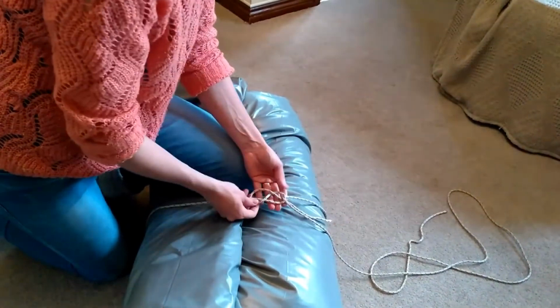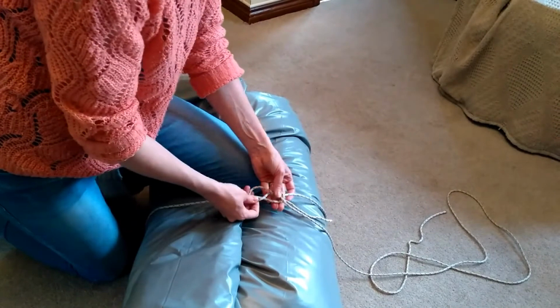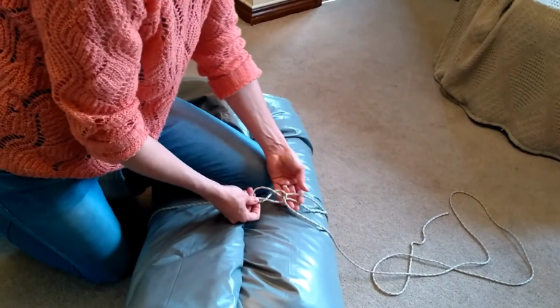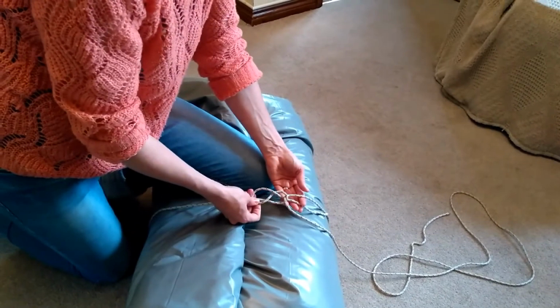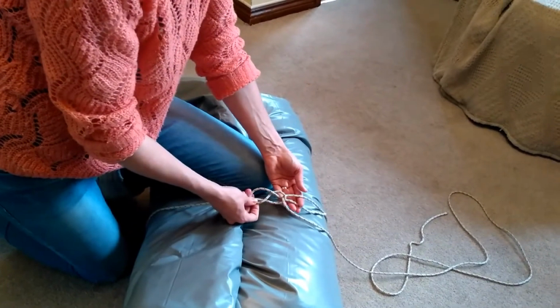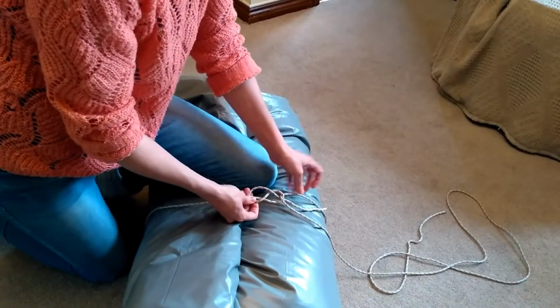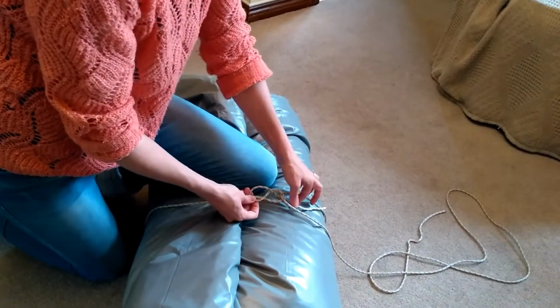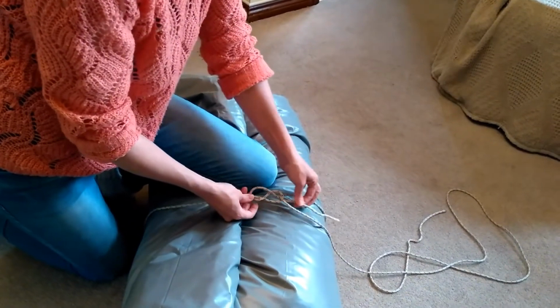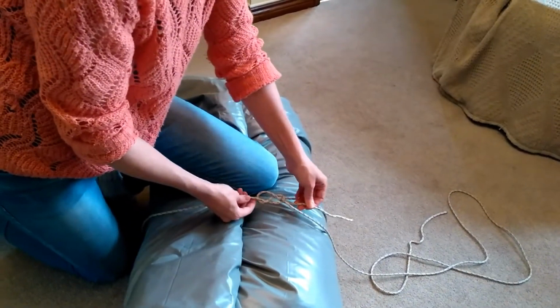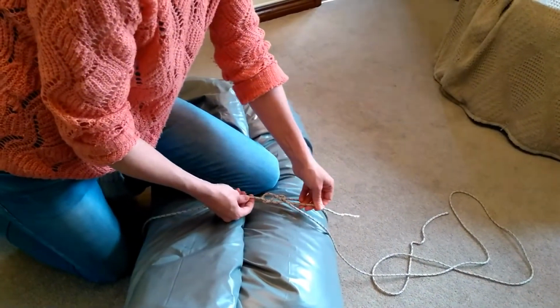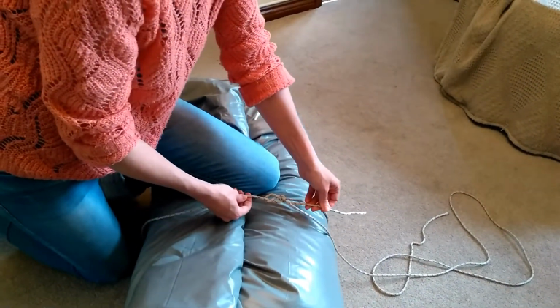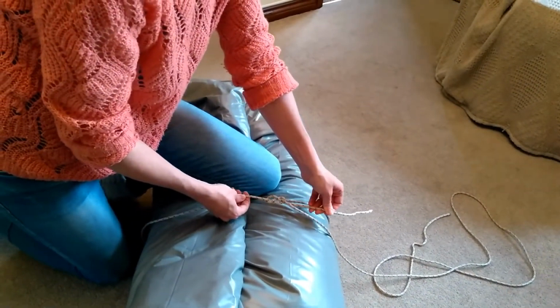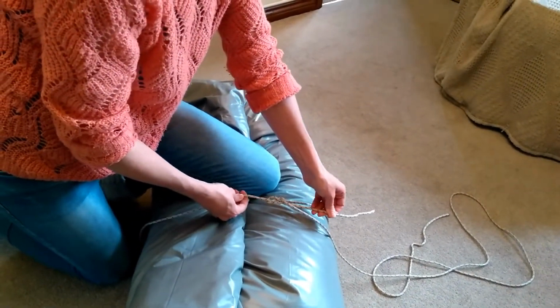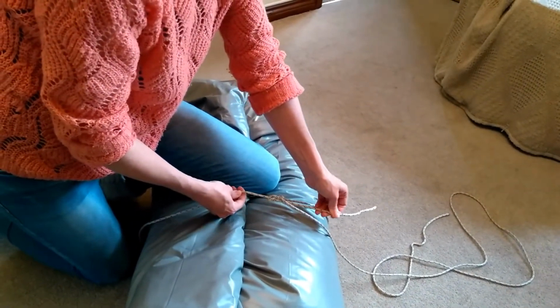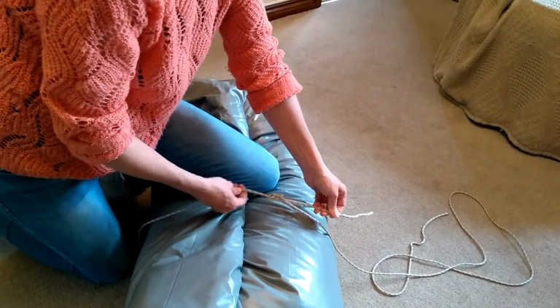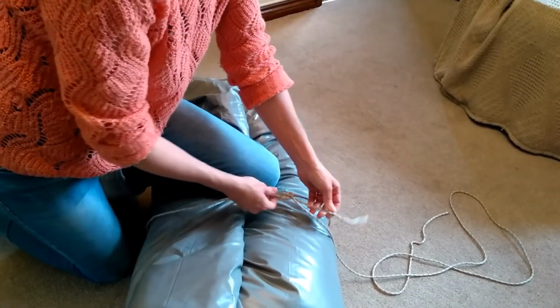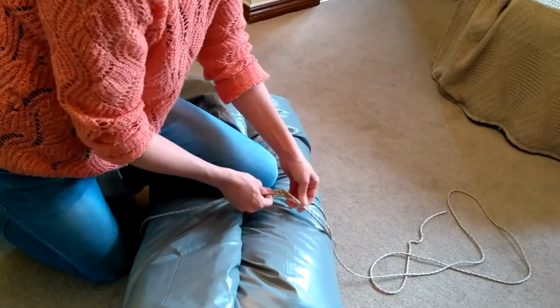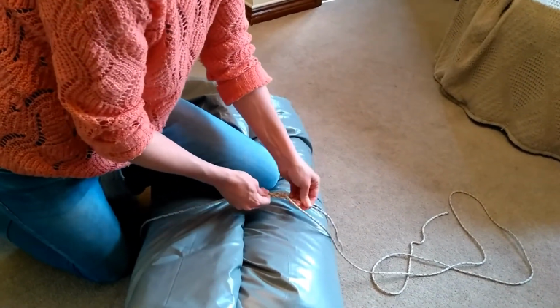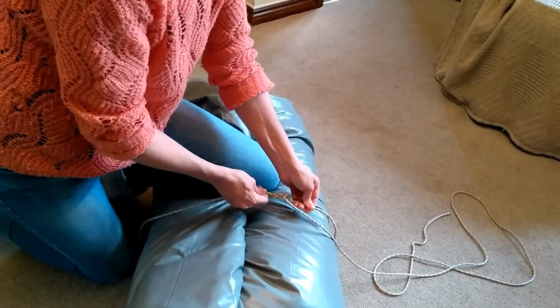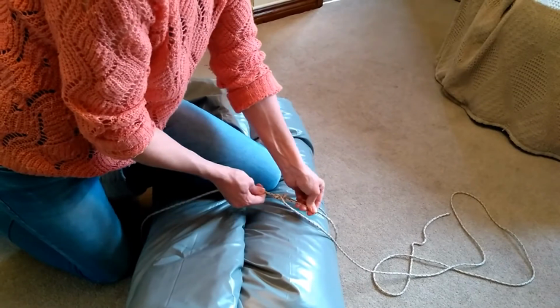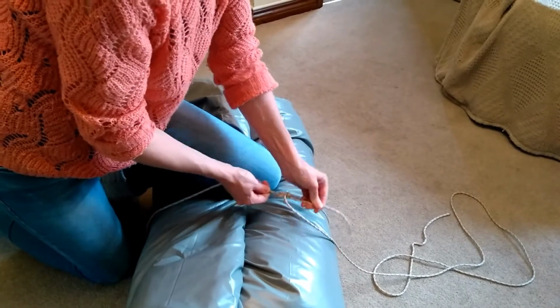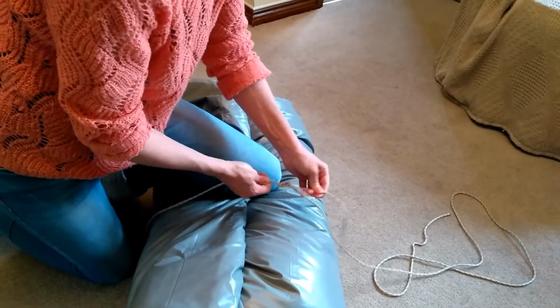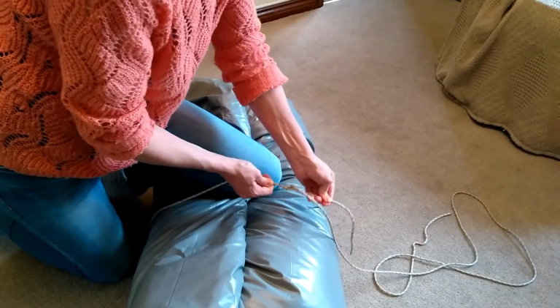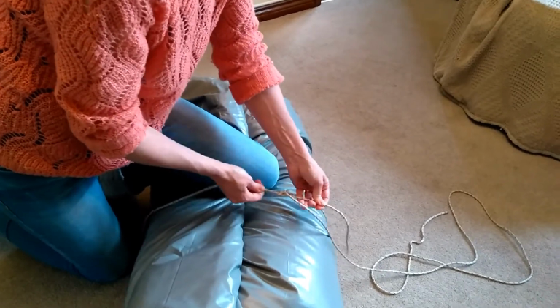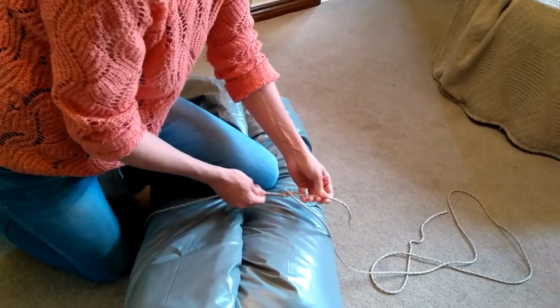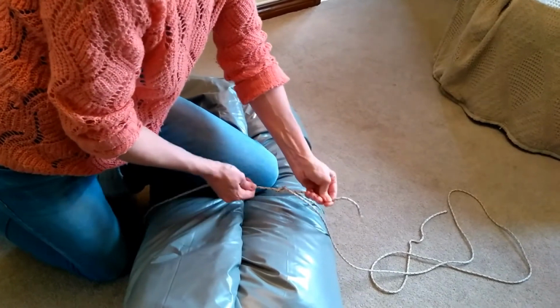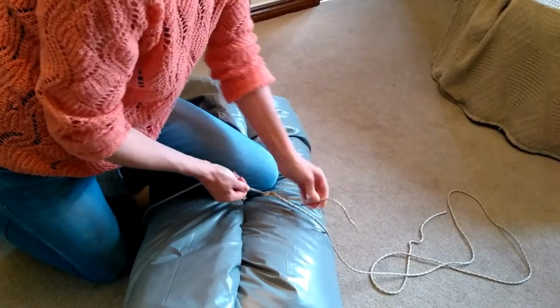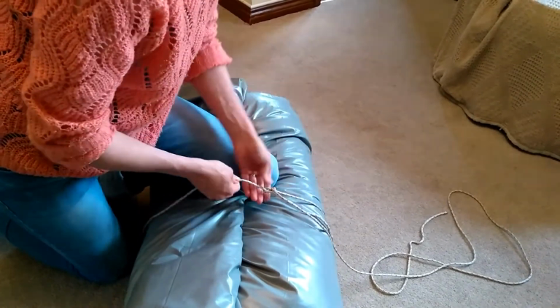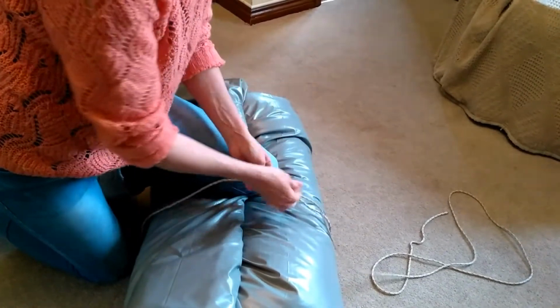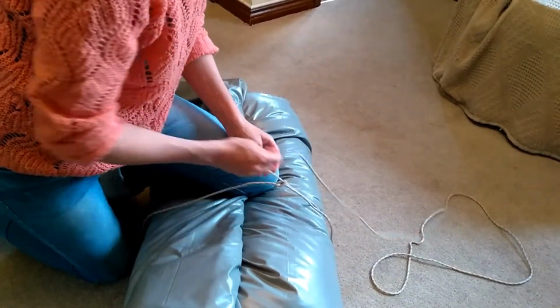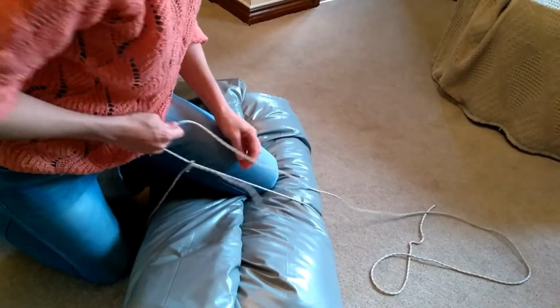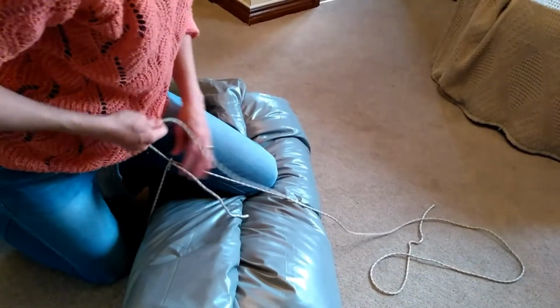You see you've got a figure of eight — that's your figure of eight Packers Knot. You pull both ends tight and there you have it.